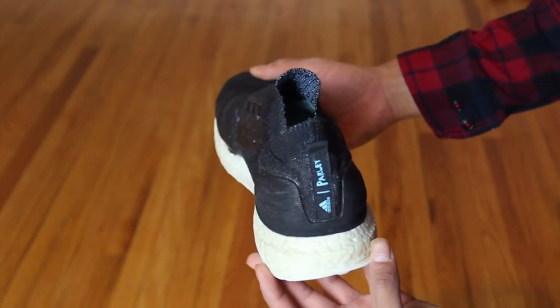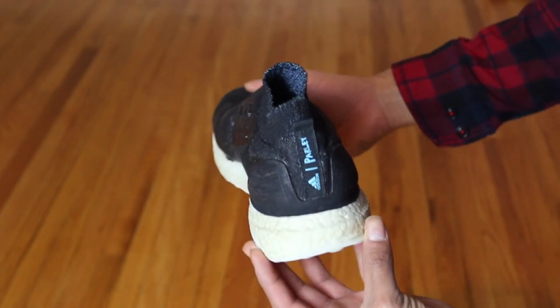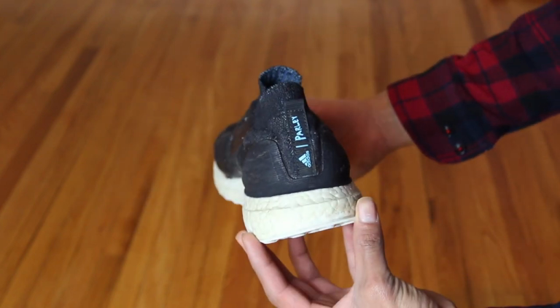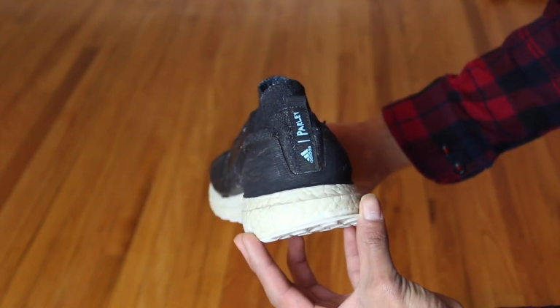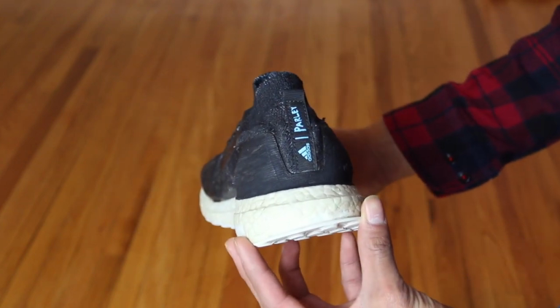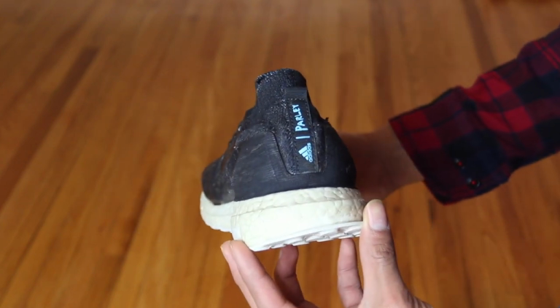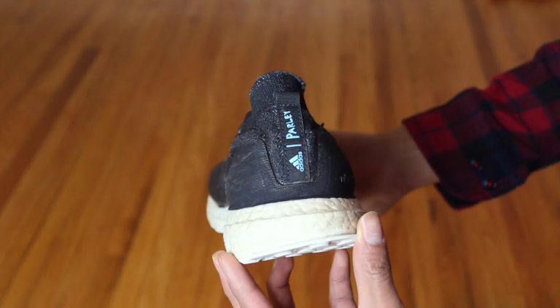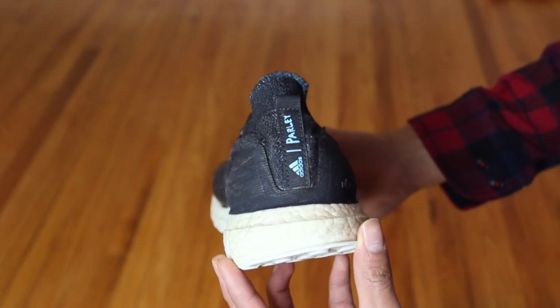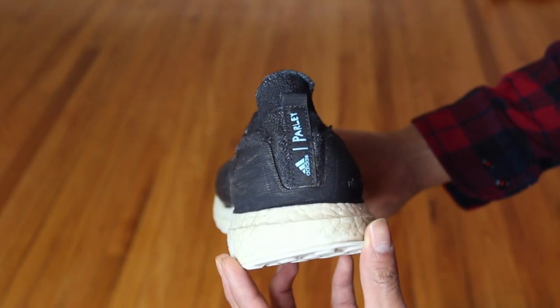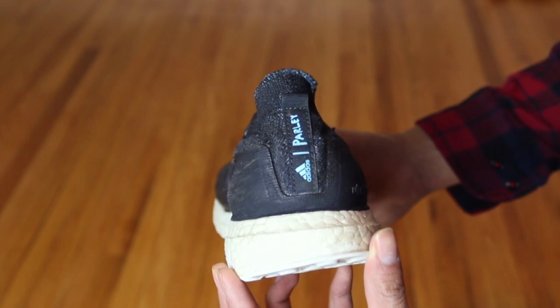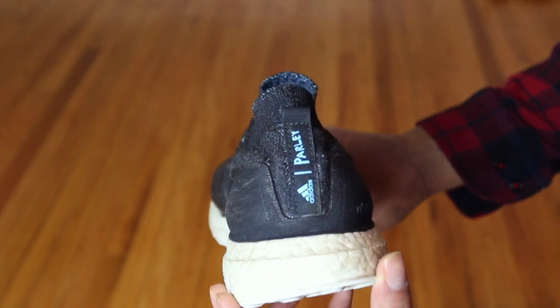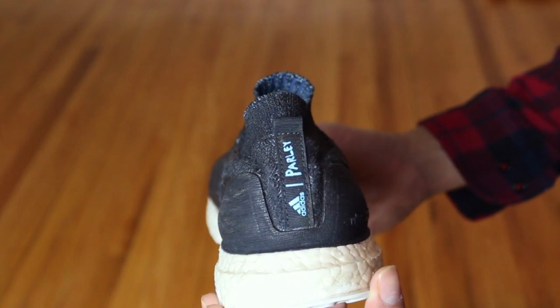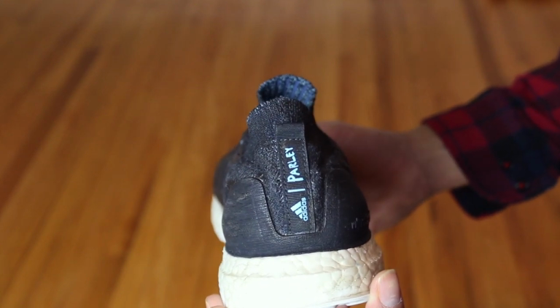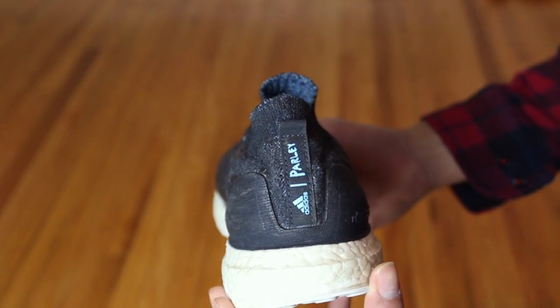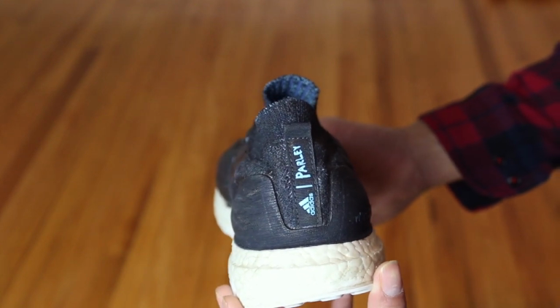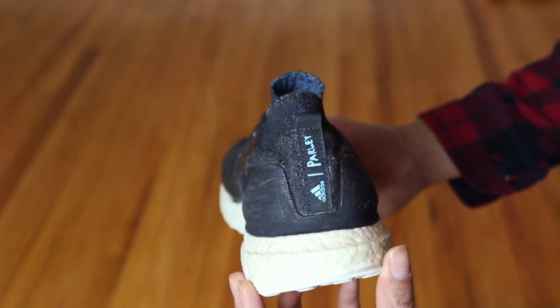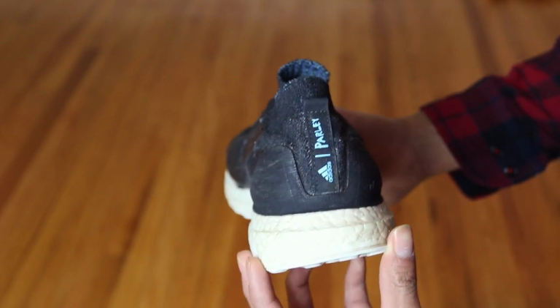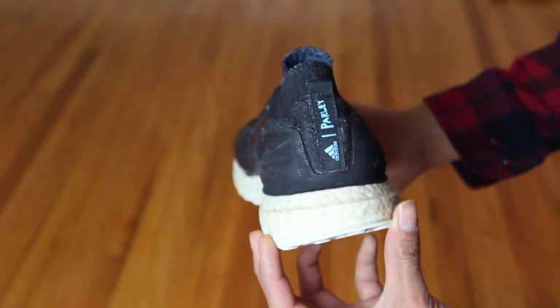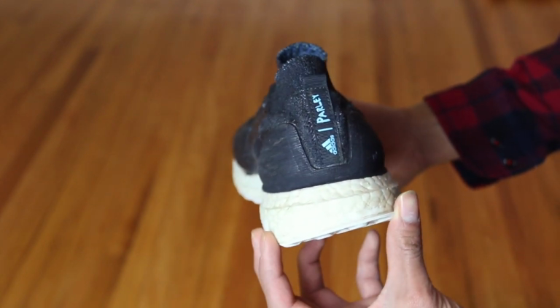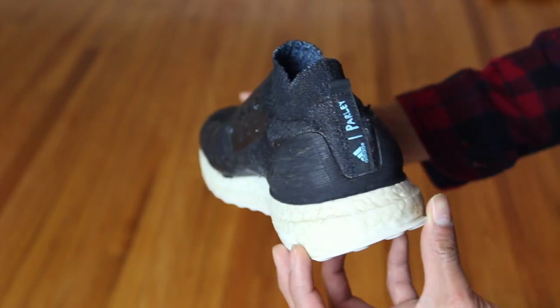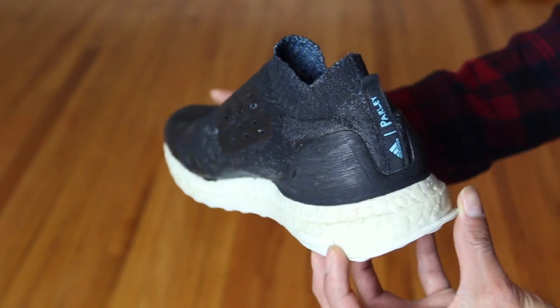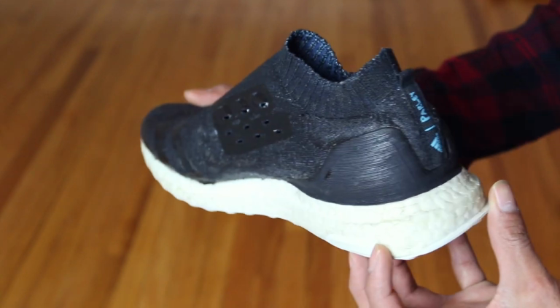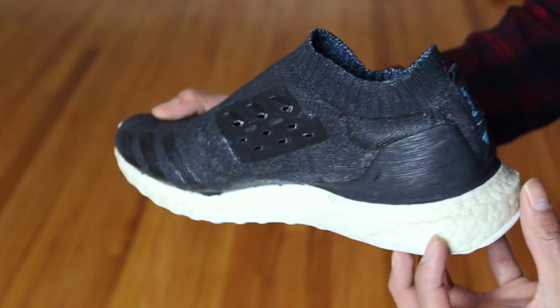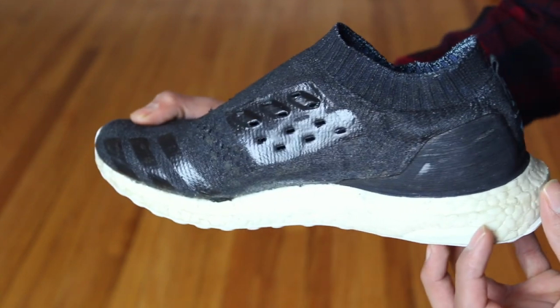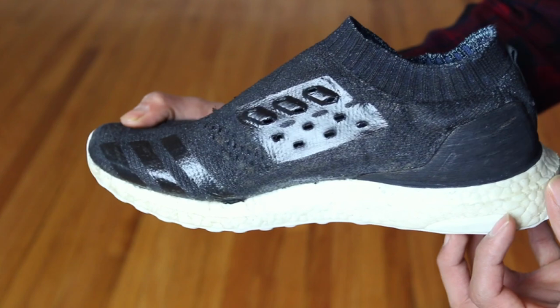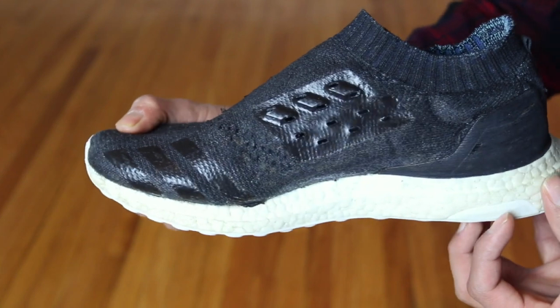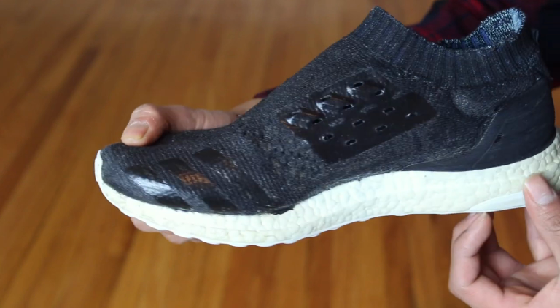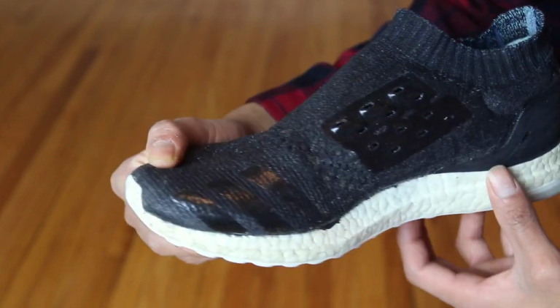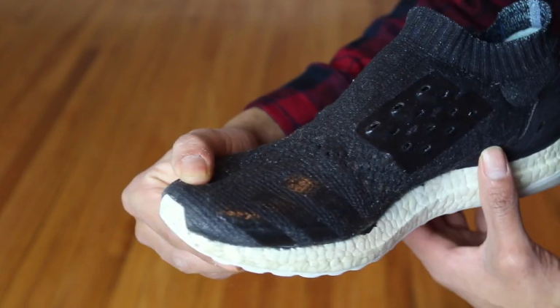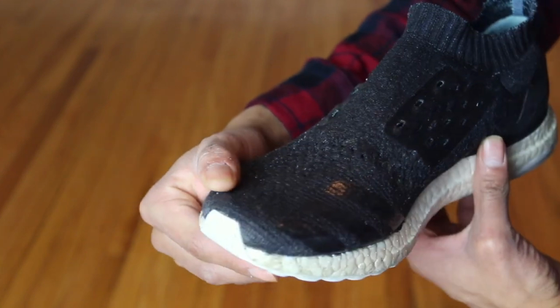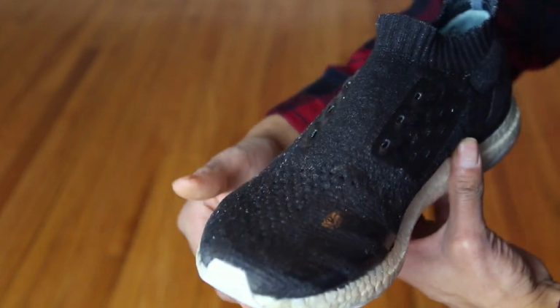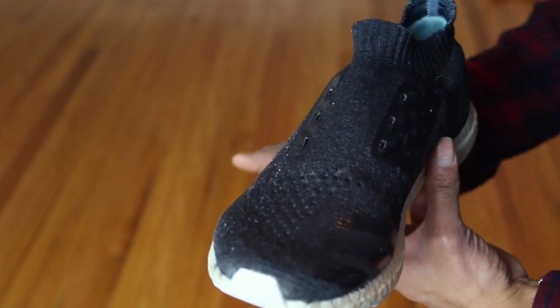As you can see it looks just how I wanted it — black on top, white on the bottom. I did make some mistakes, which sucks, but hey, you learn from them.